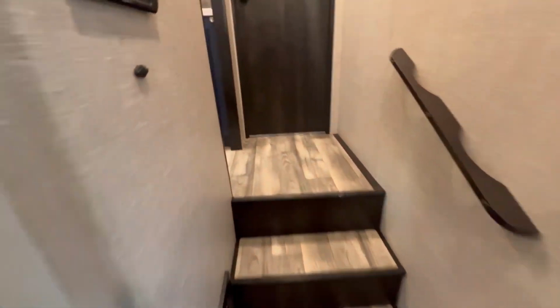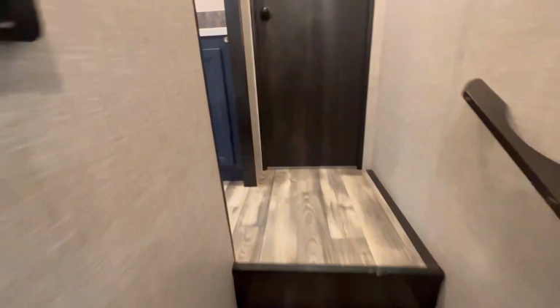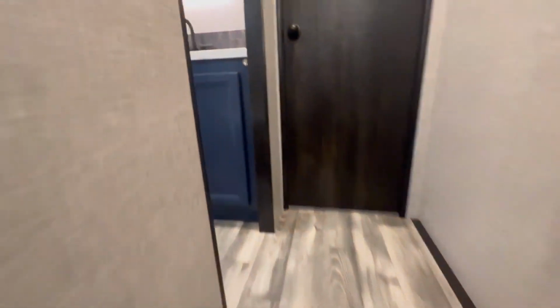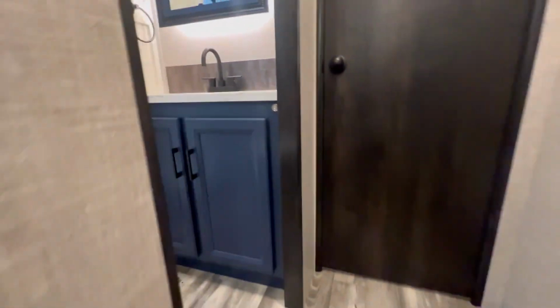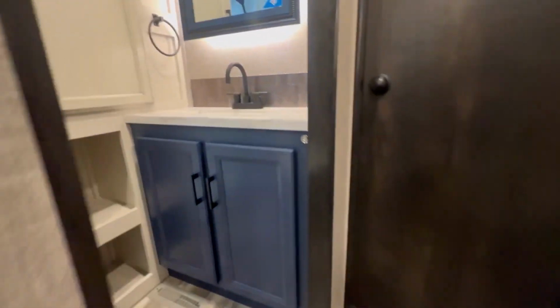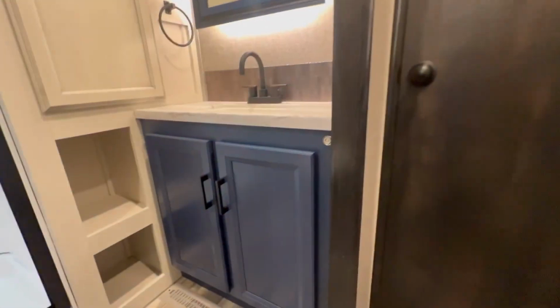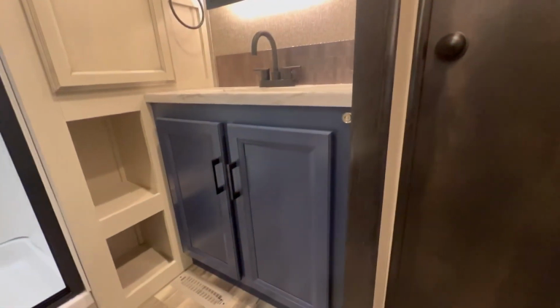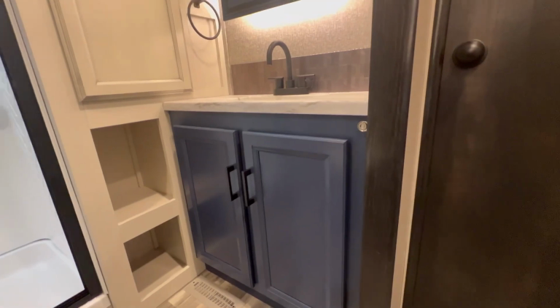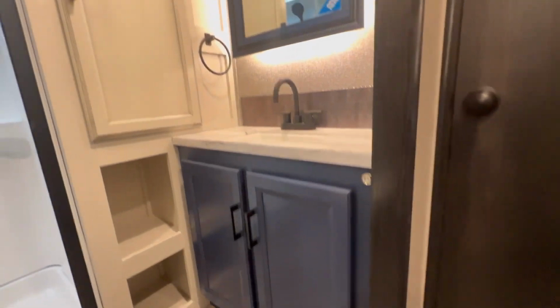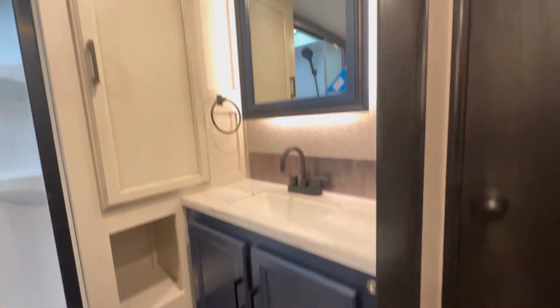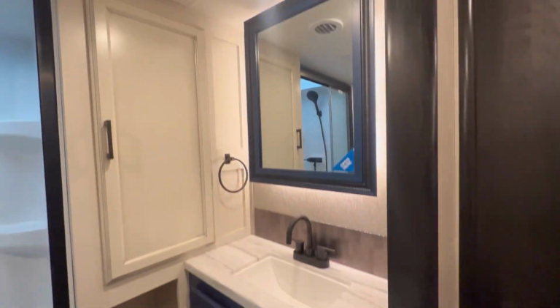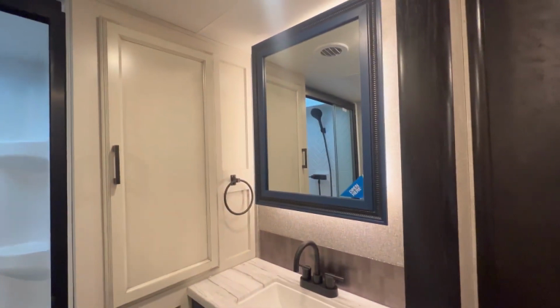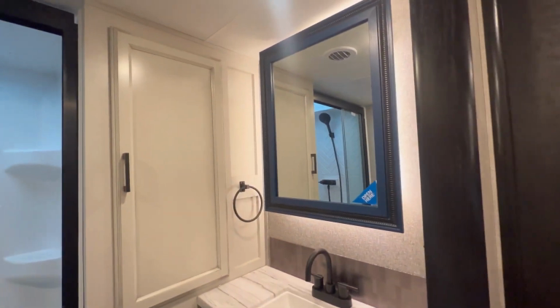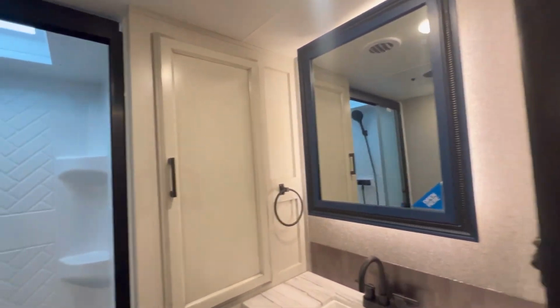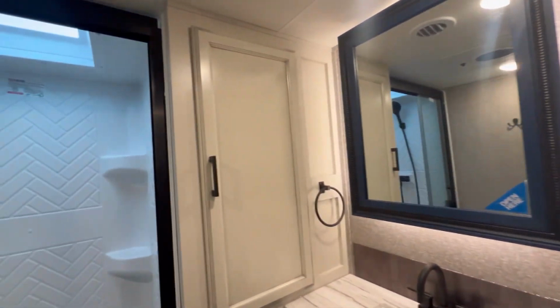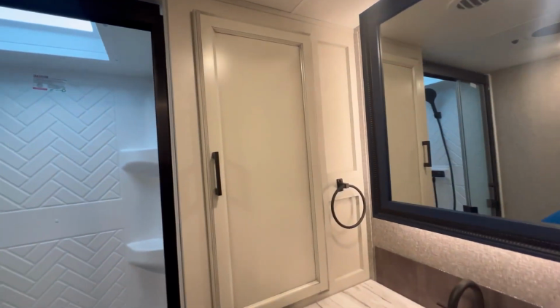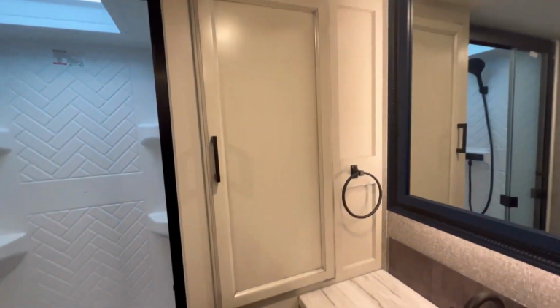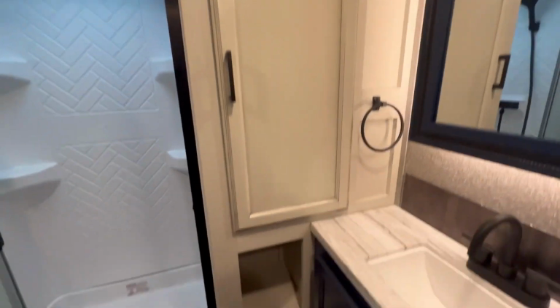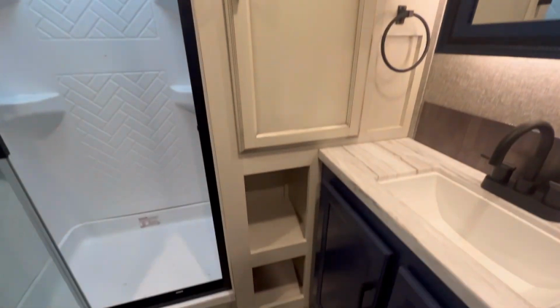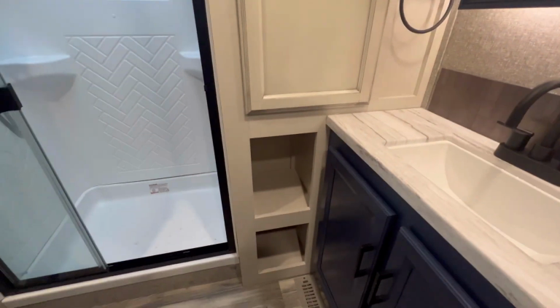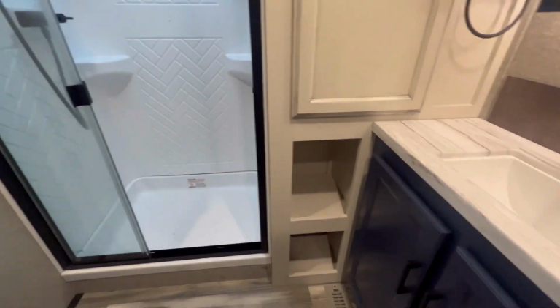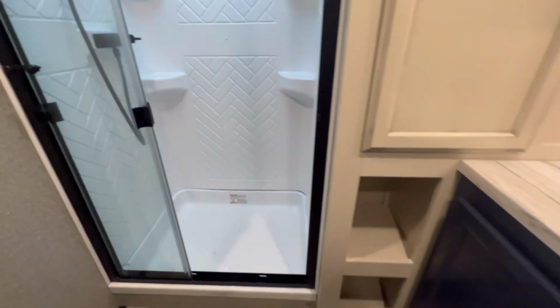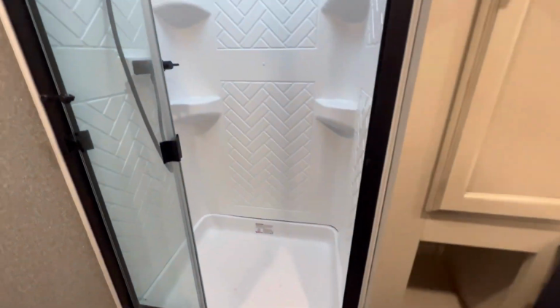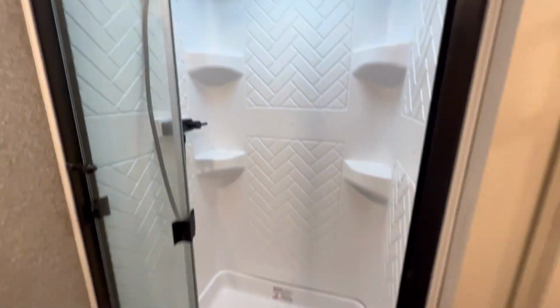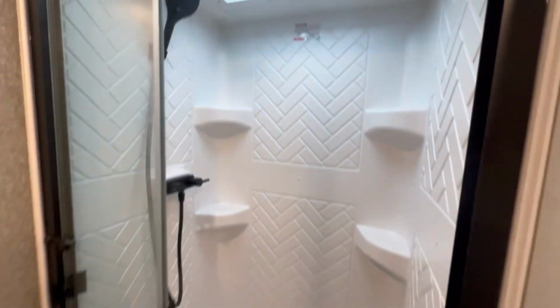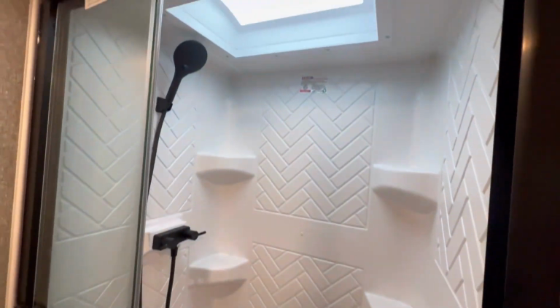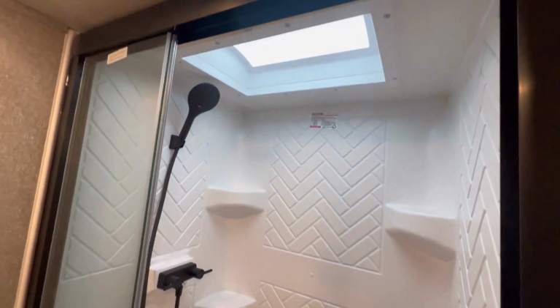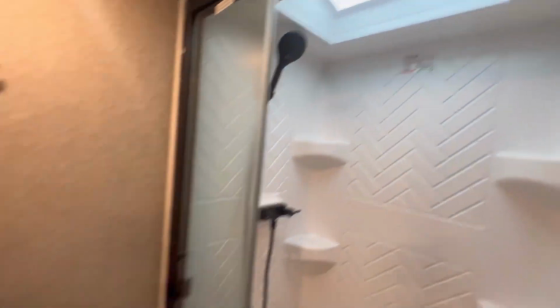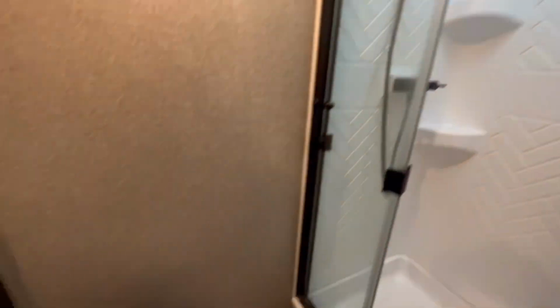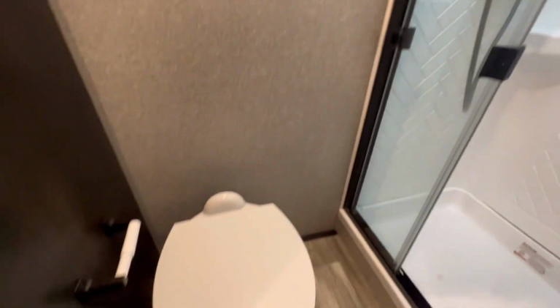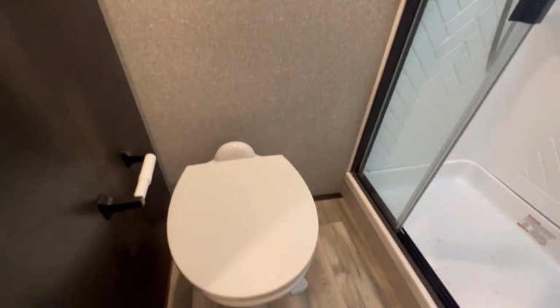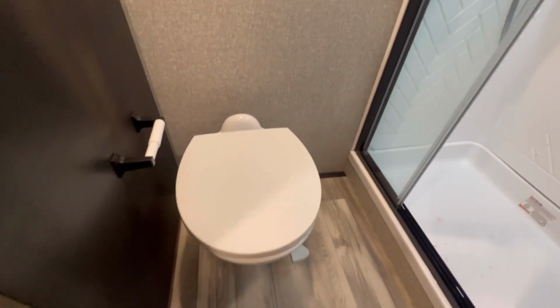Coming upstairs we've got the bathroom with a navy blue vanity and medicine cabinet. There is a linen closet, some more storage below, a nice size shower, and of course a porcelain toilet.